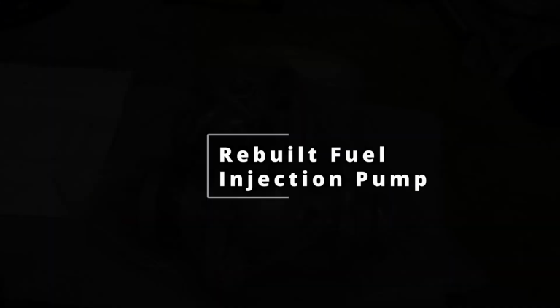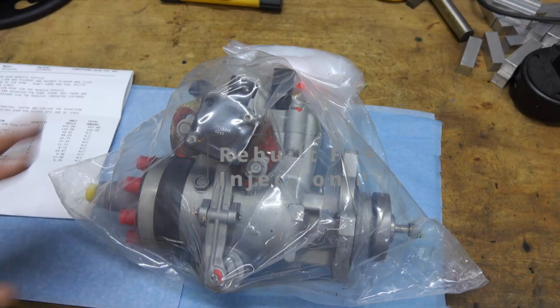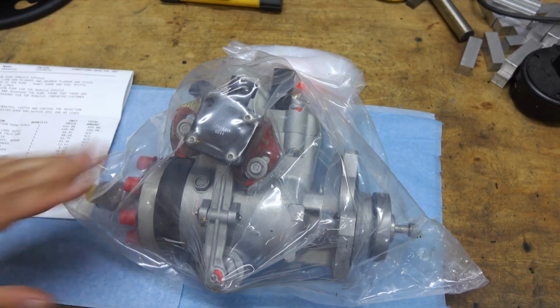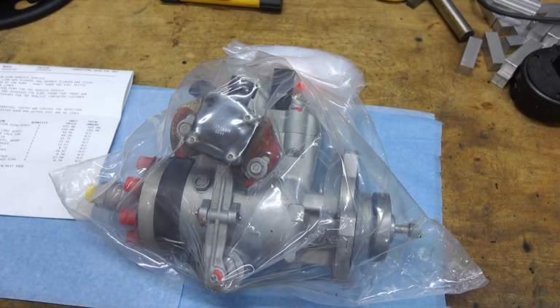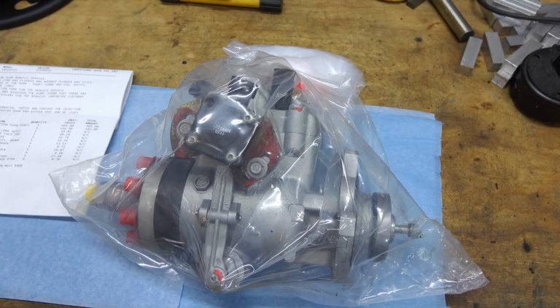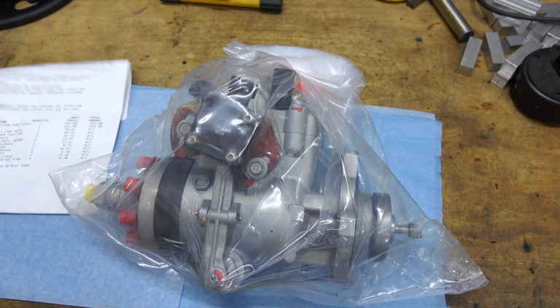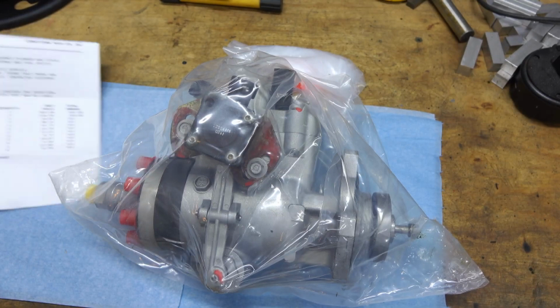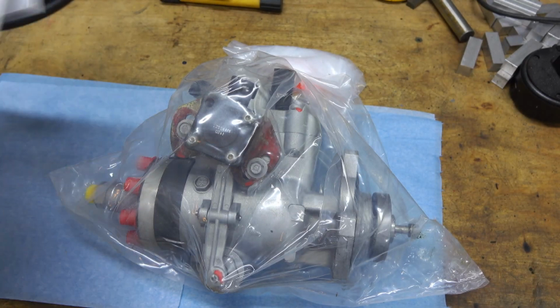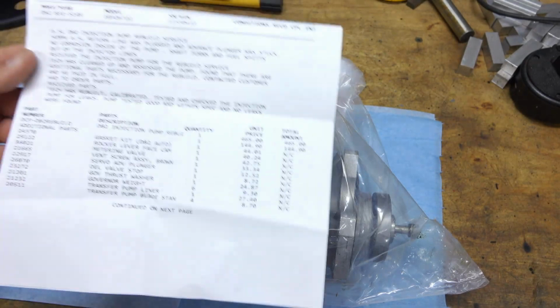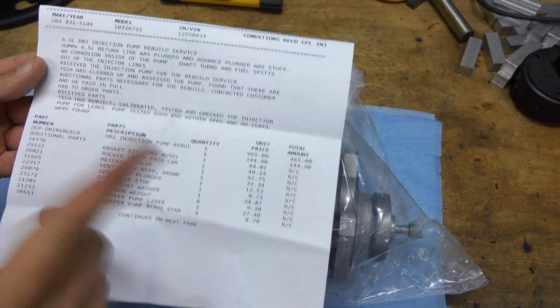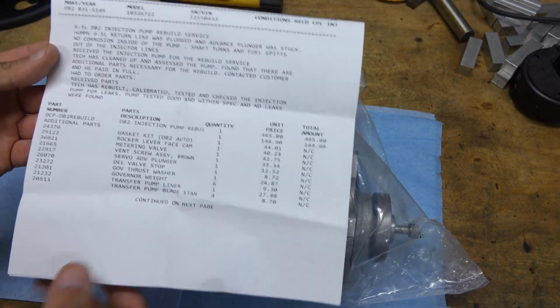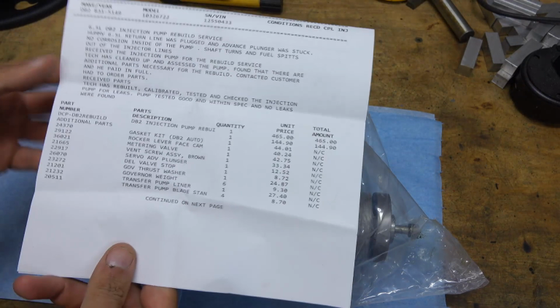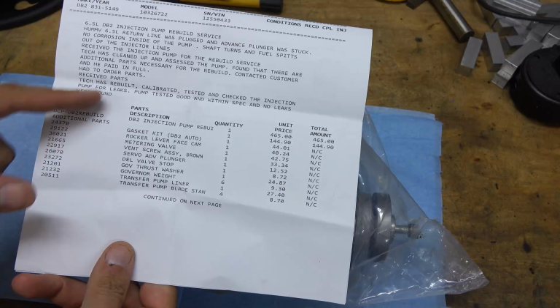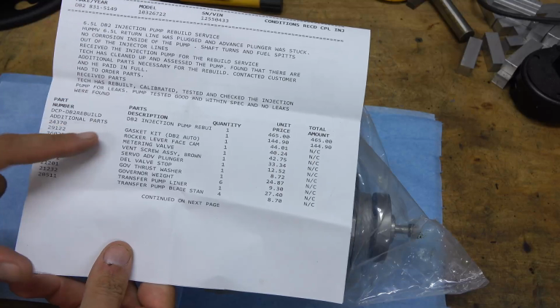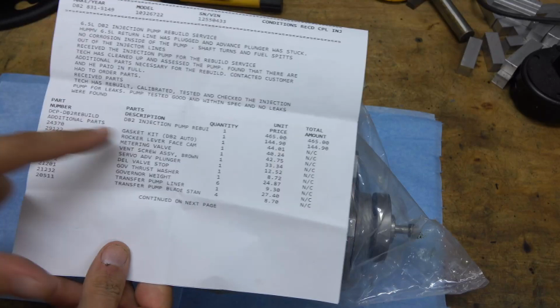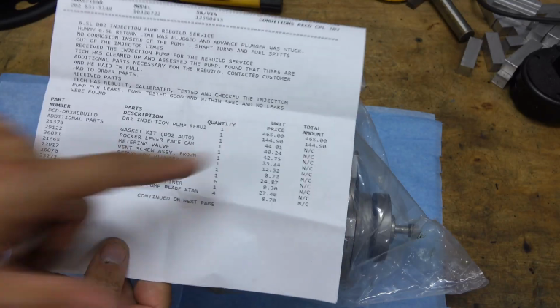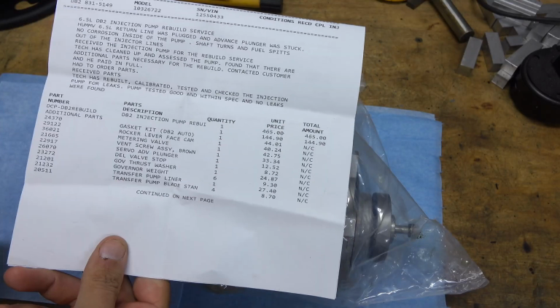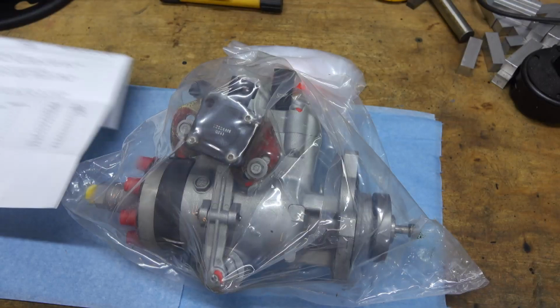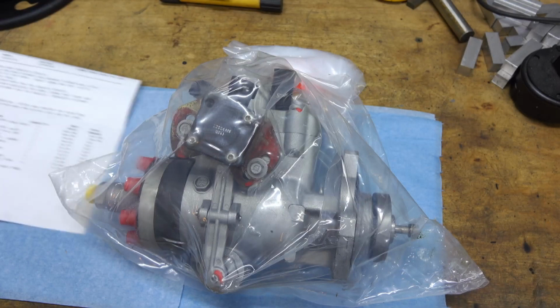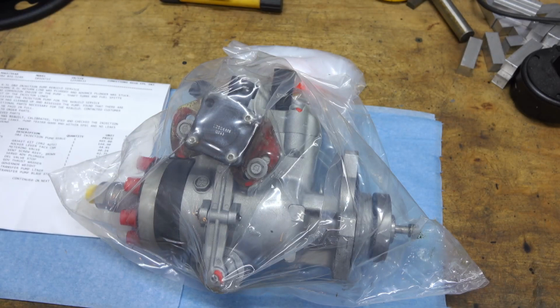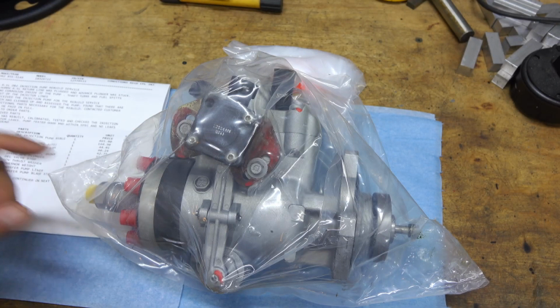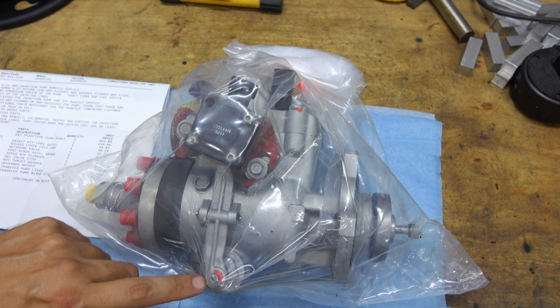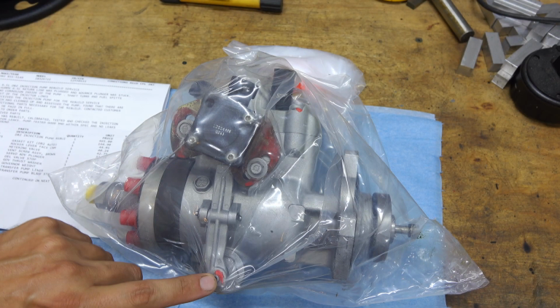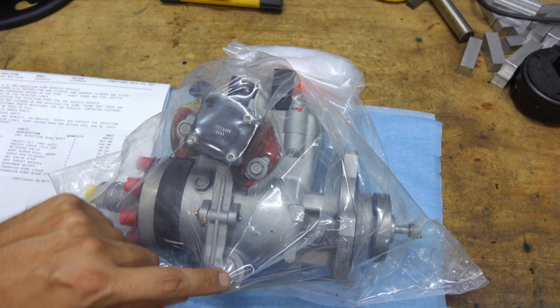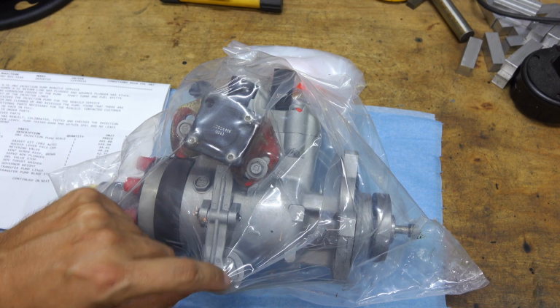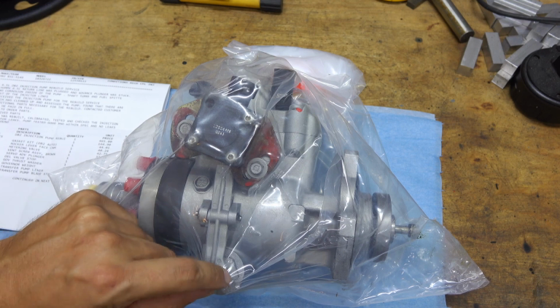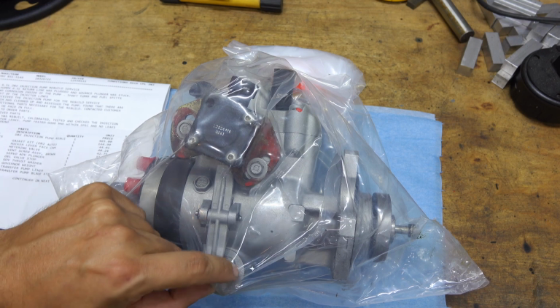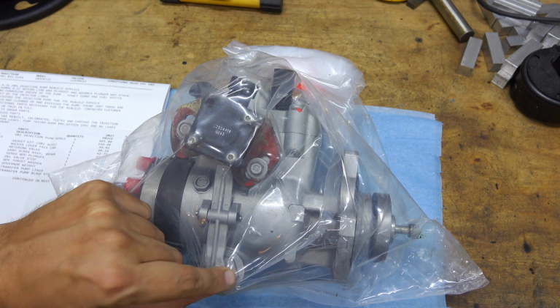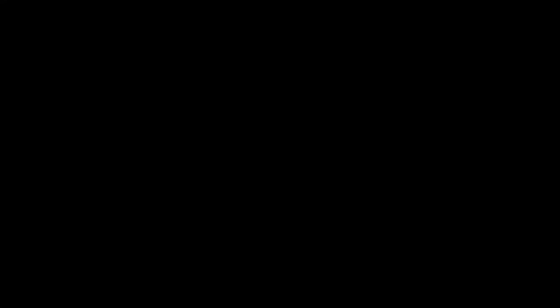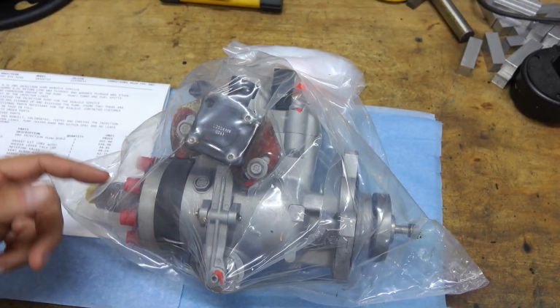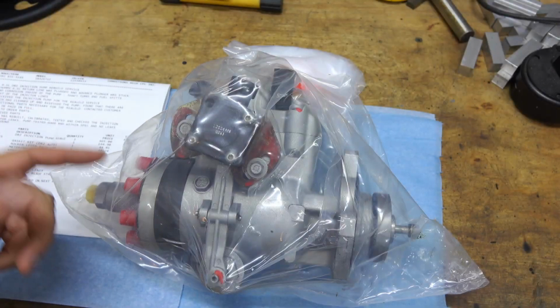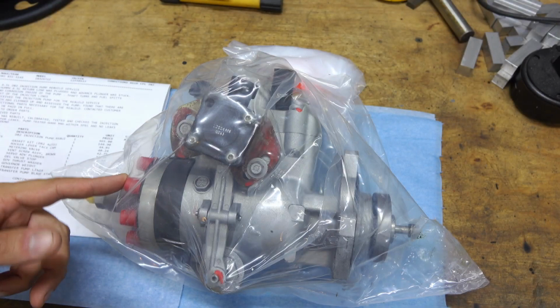With the injection pump back from the rebuilder, let's take a look at what they did. It was a rebuild and there were actually a bunch of additional parts needed — a lot more than what I would have done with just trying to replace the plunger and advance, and all that work would have been for nothing.